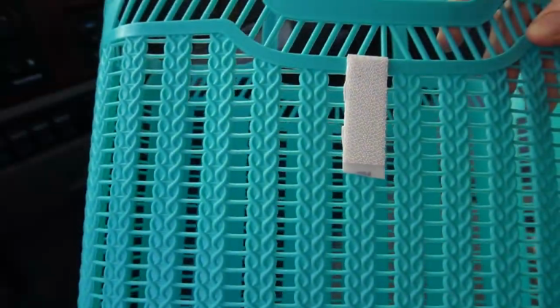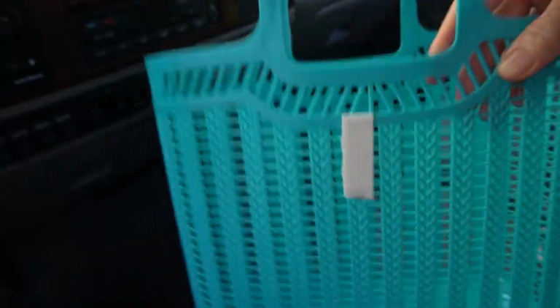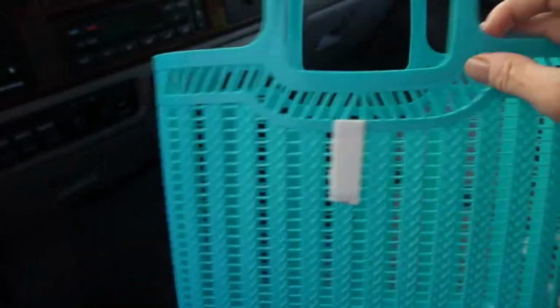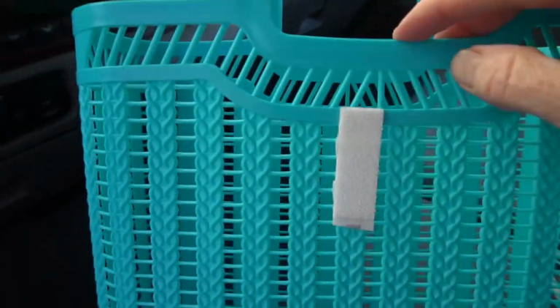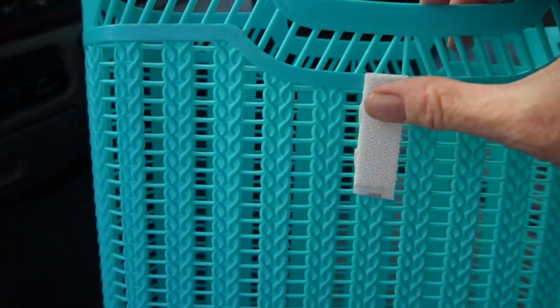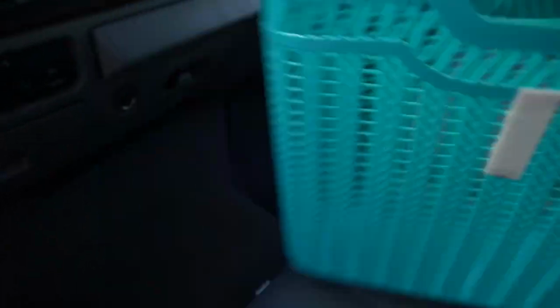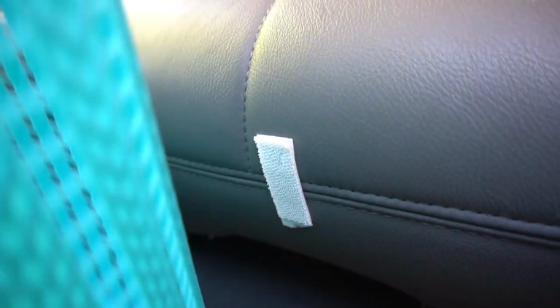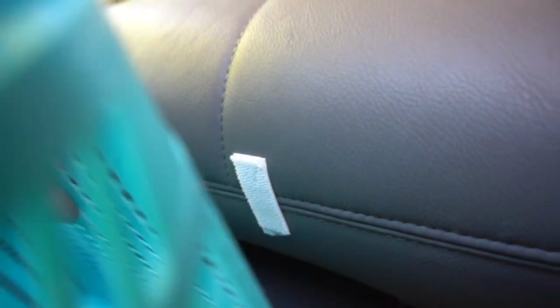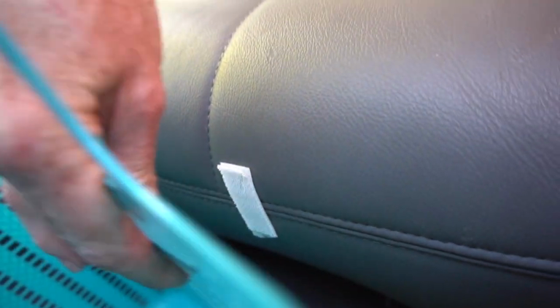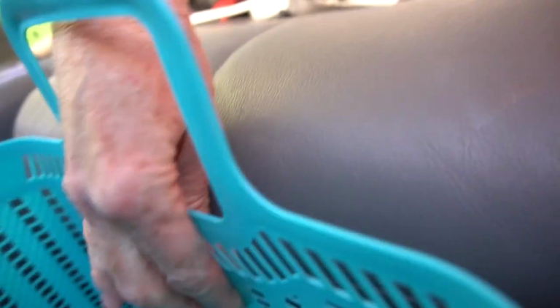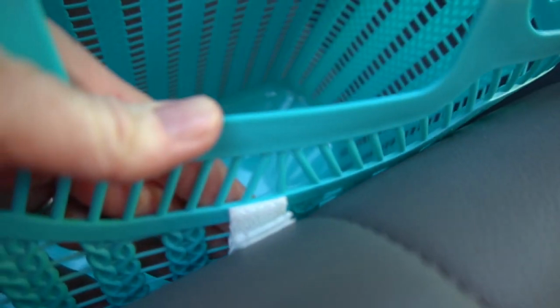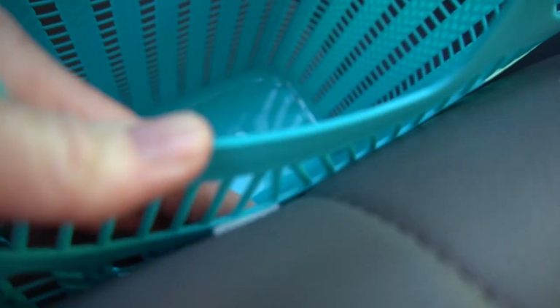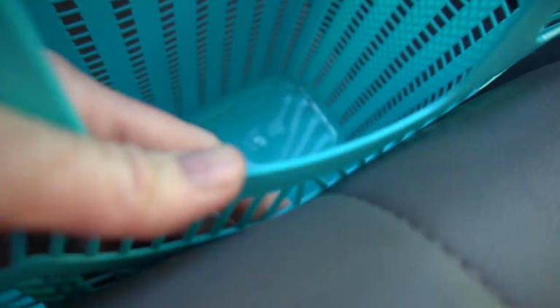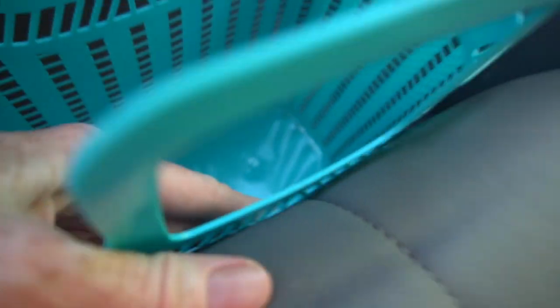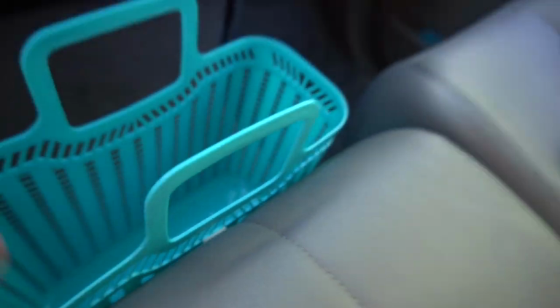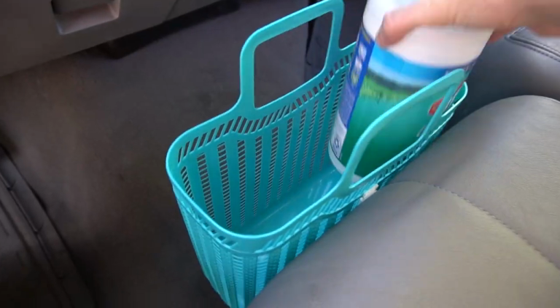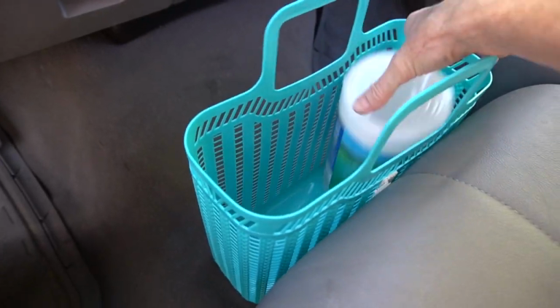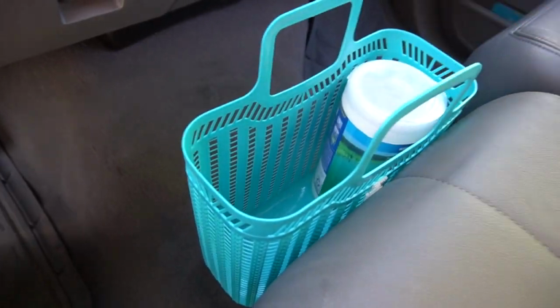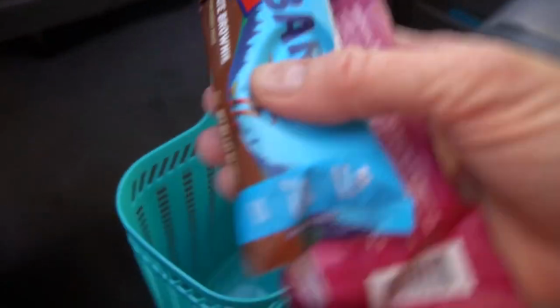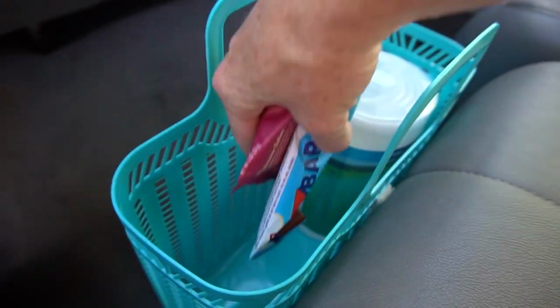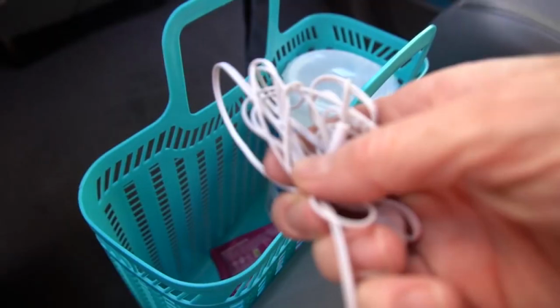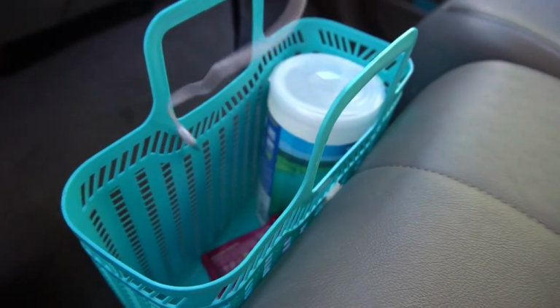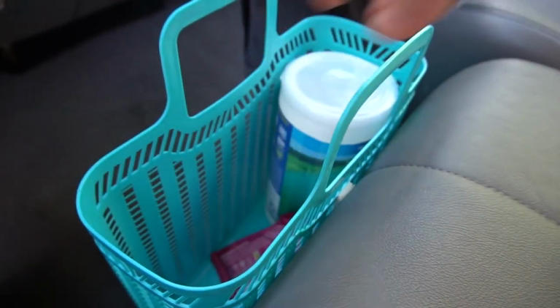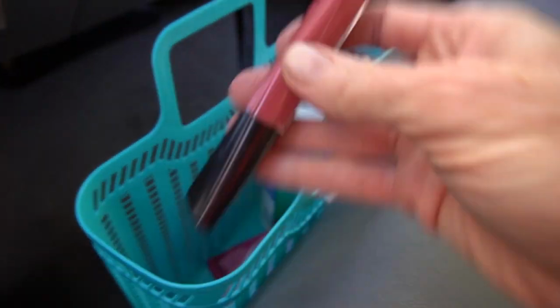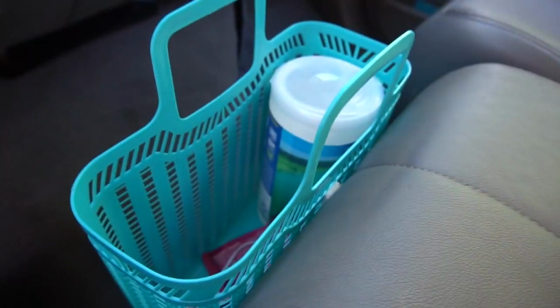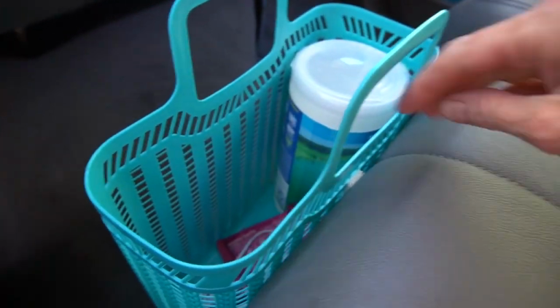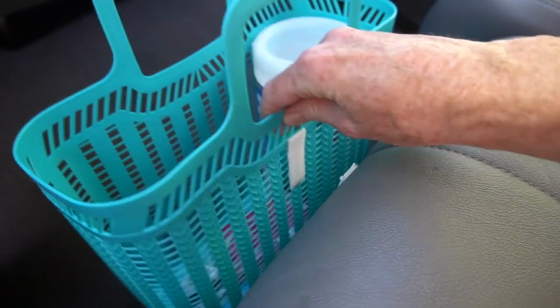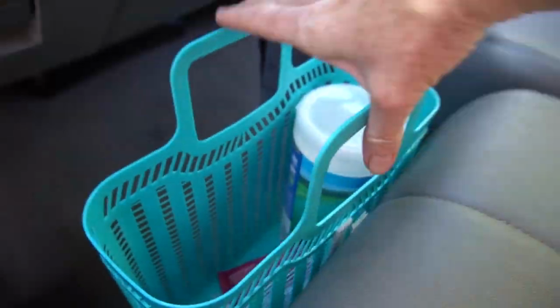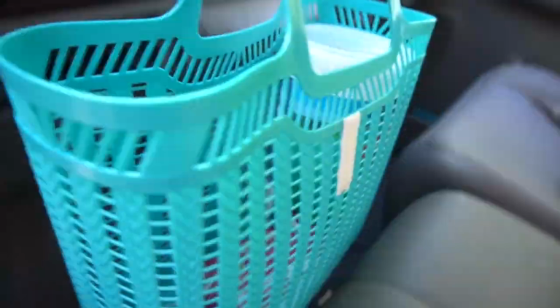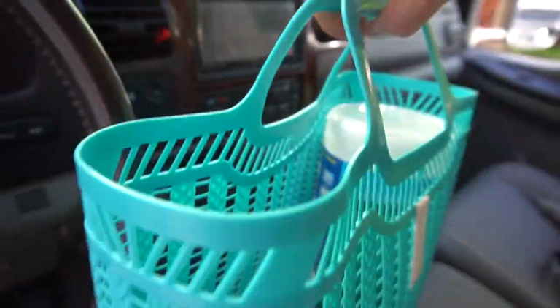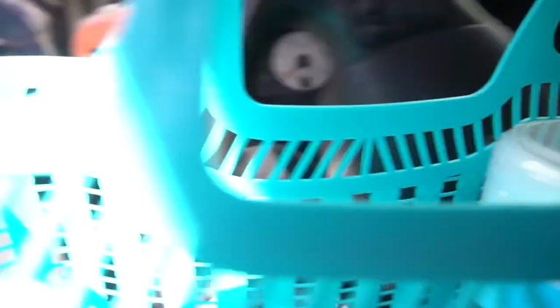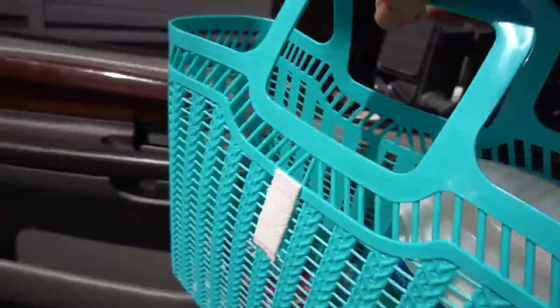Number two: keep a deeper basket up front. Use a Command Velcro tab to keep it in place. This is a great way to store wipes, water, and your cell phone. Then, thanks to the handles, easily carry it in and out of the car.